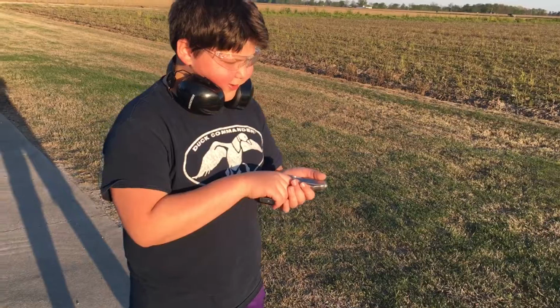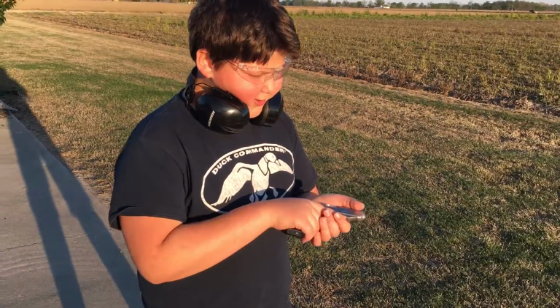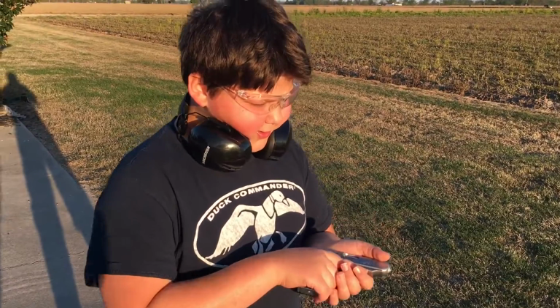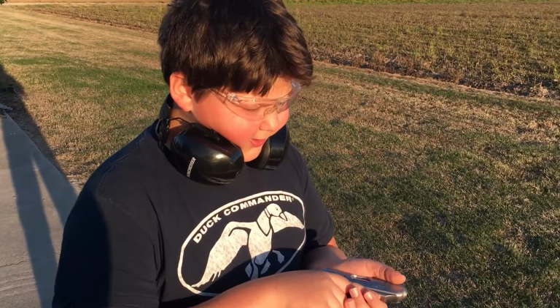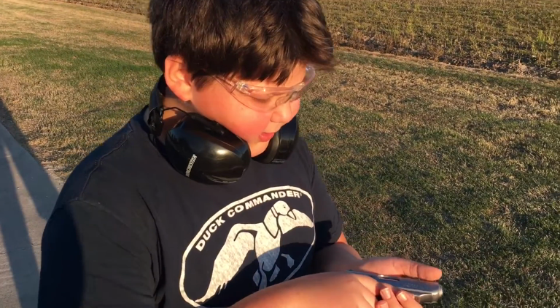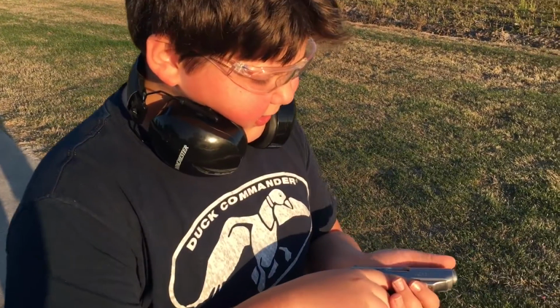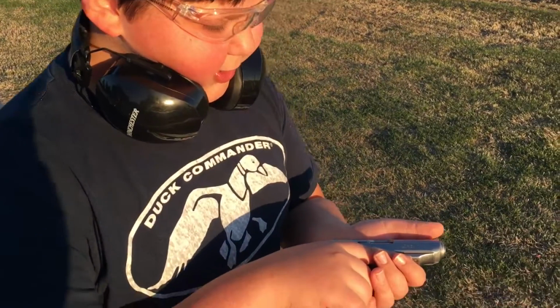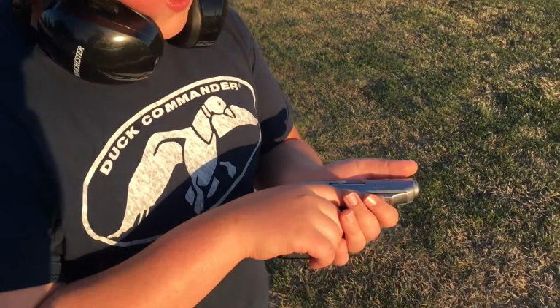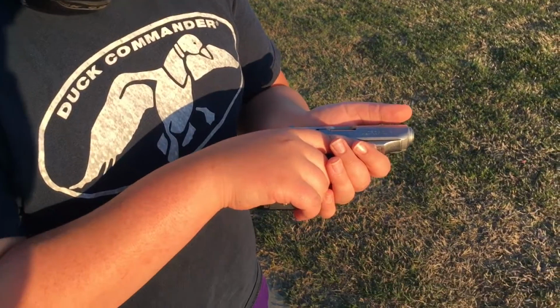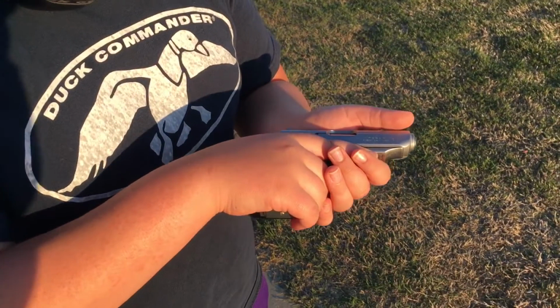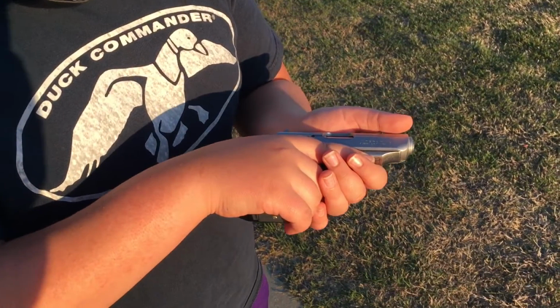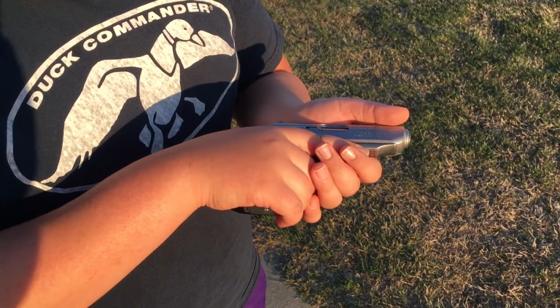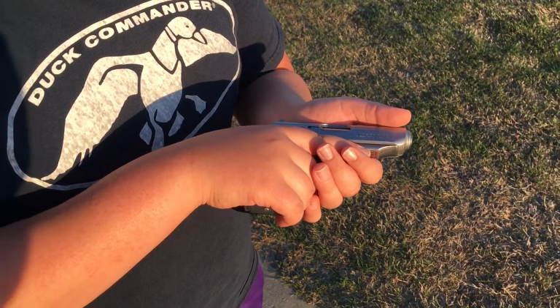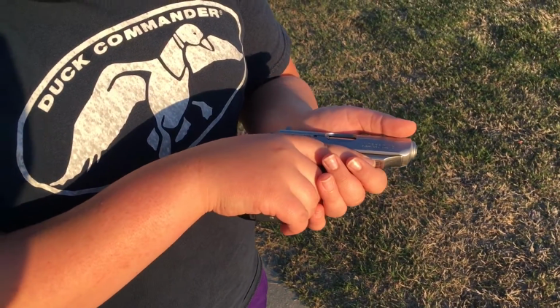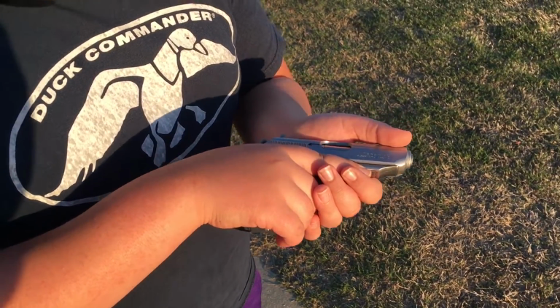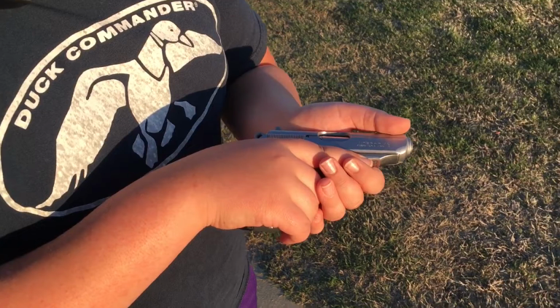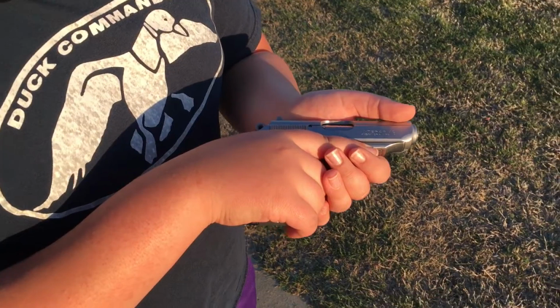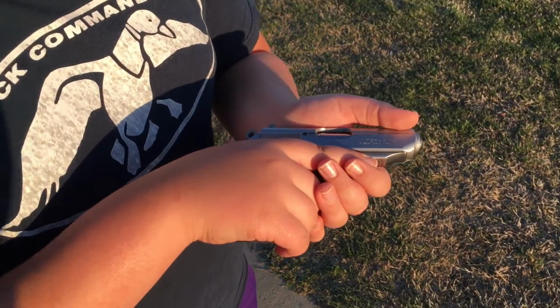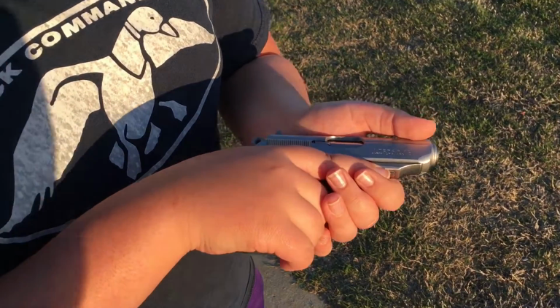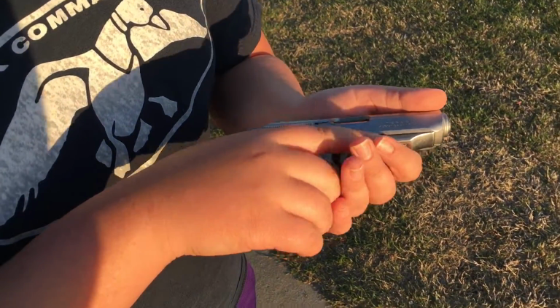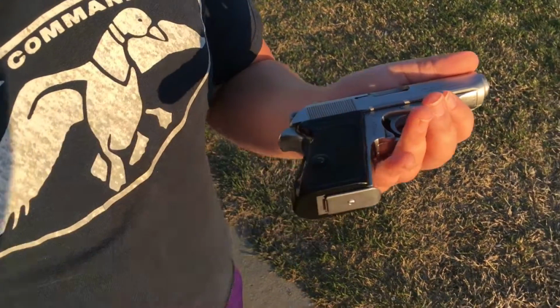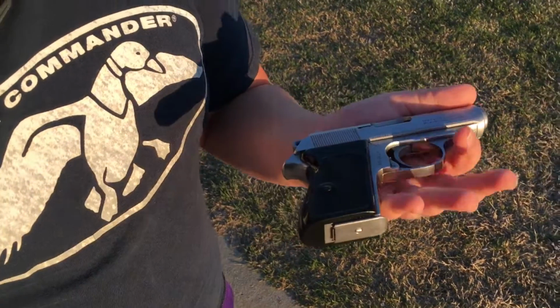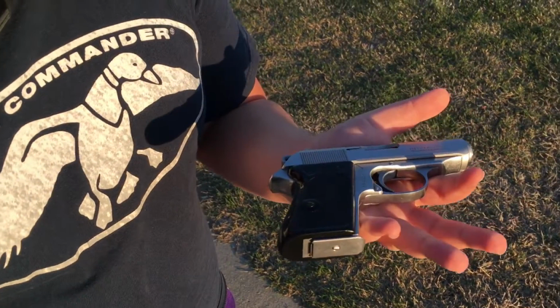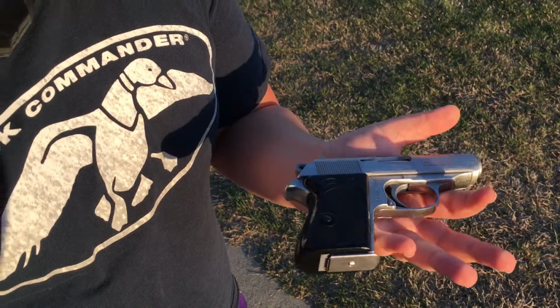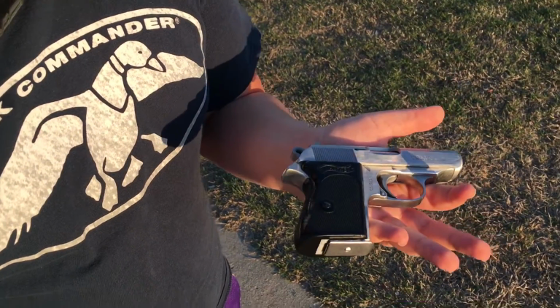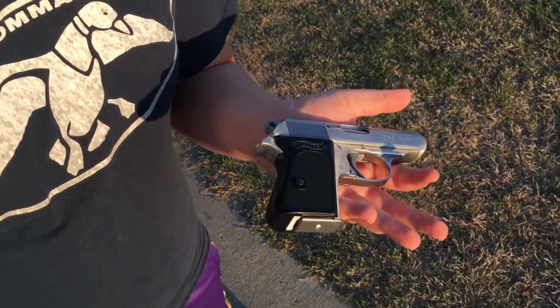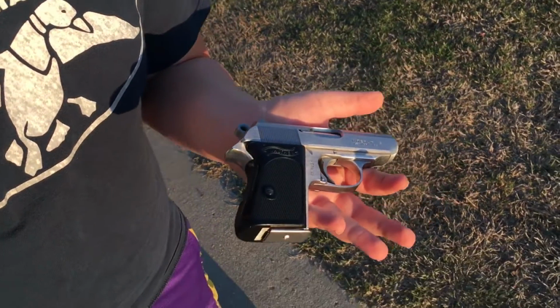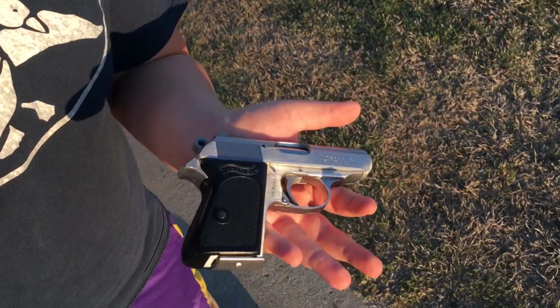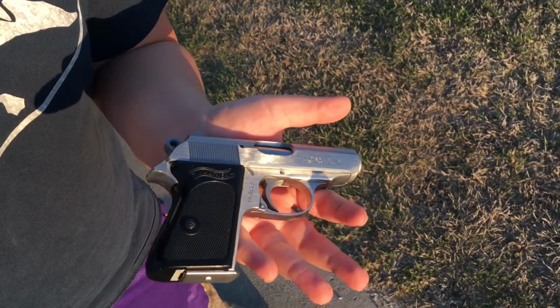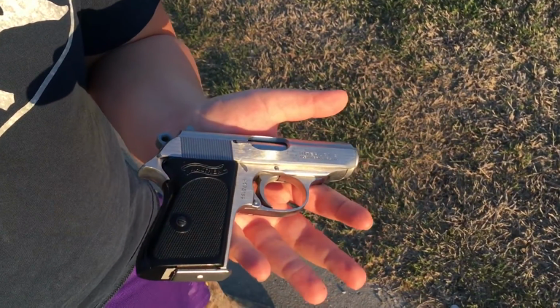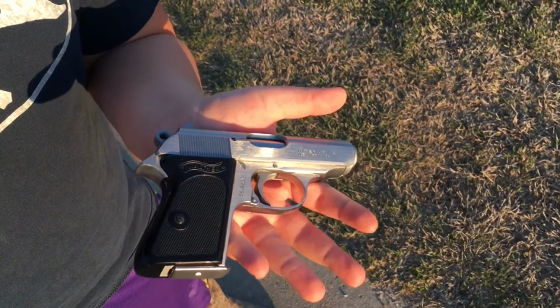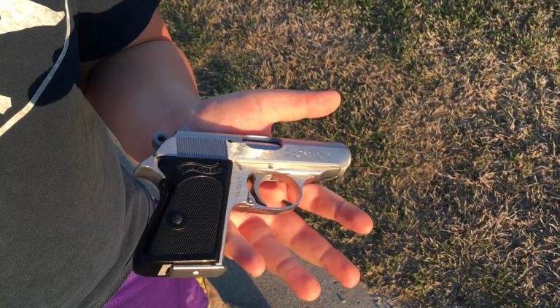All right, tell us what you got, Kendall. This is a Walther PPK 380 caliber. Hold your right hand back so we can see it good and tilt it down where the sun can hit you. Little James Bond gun.